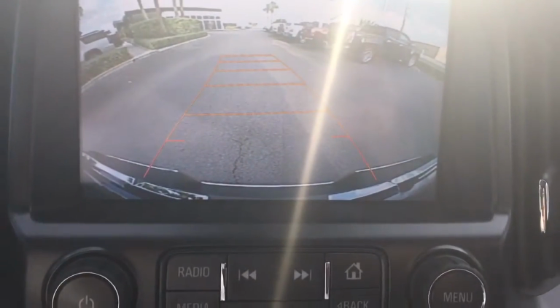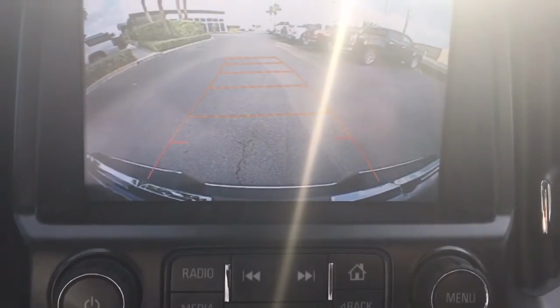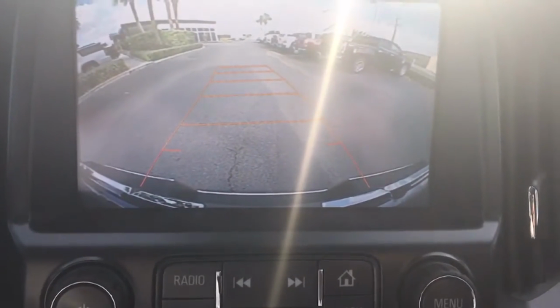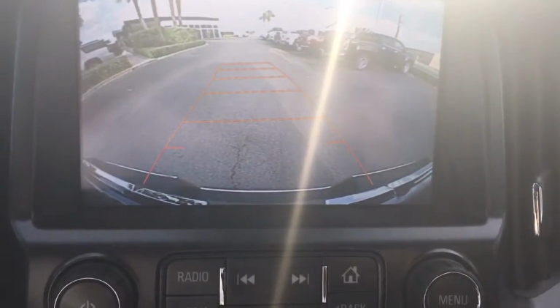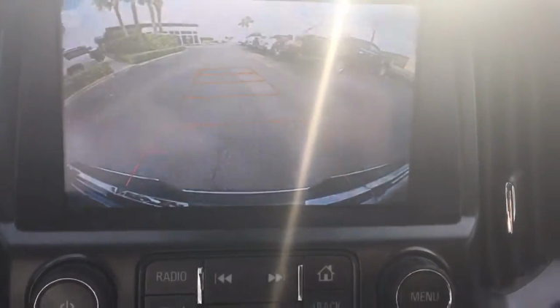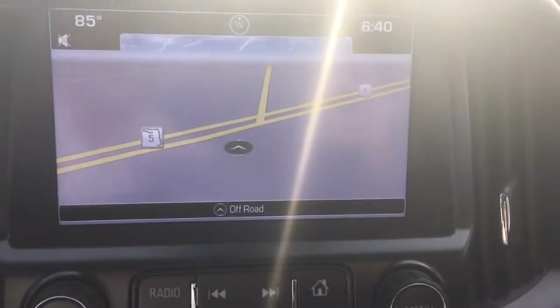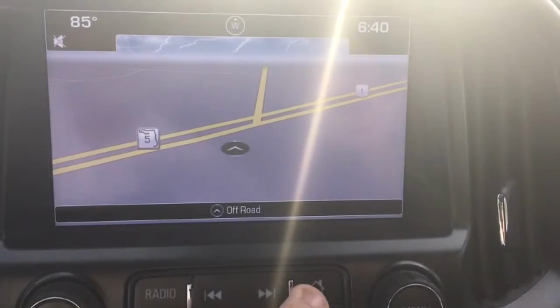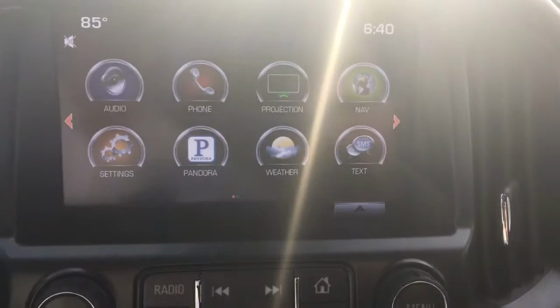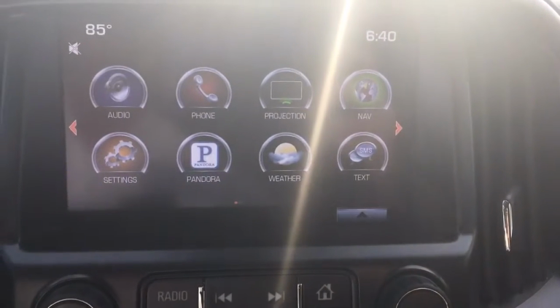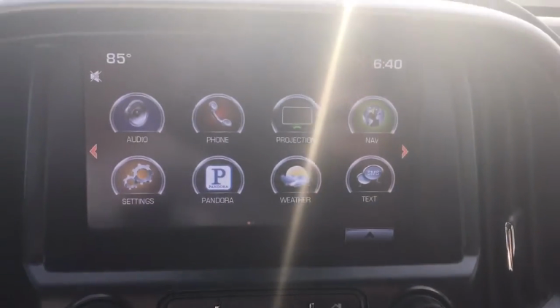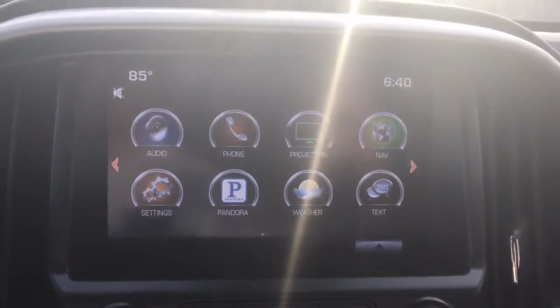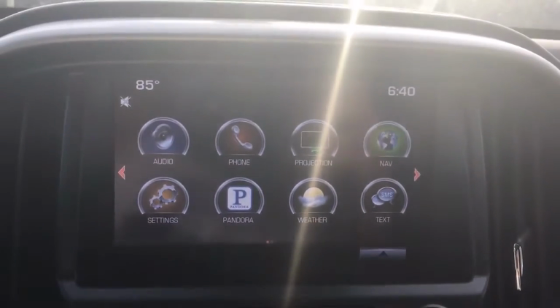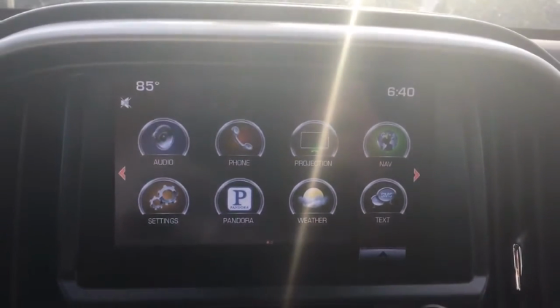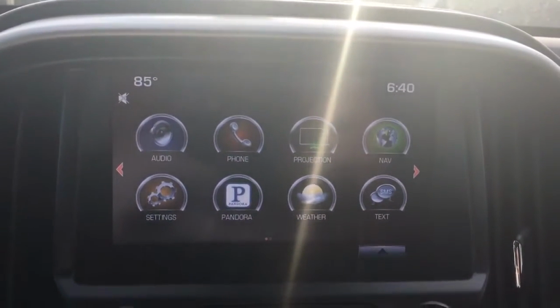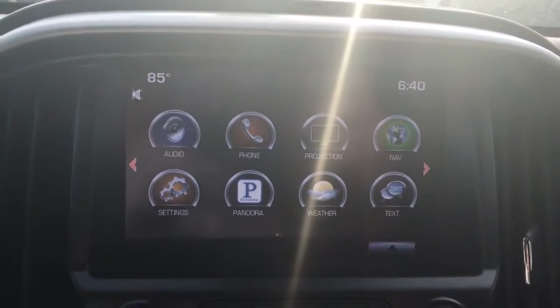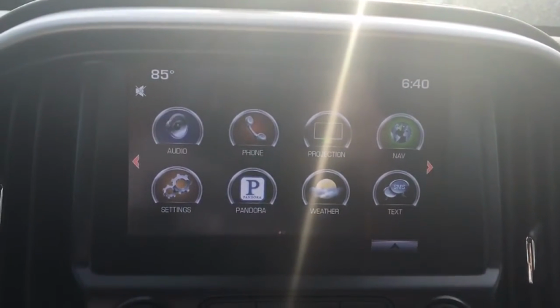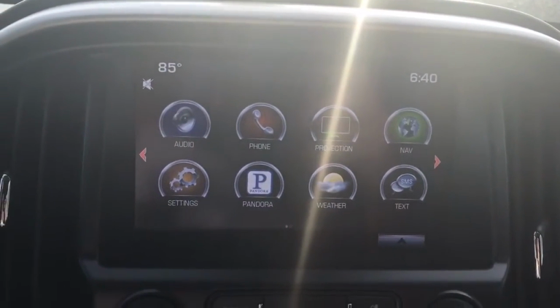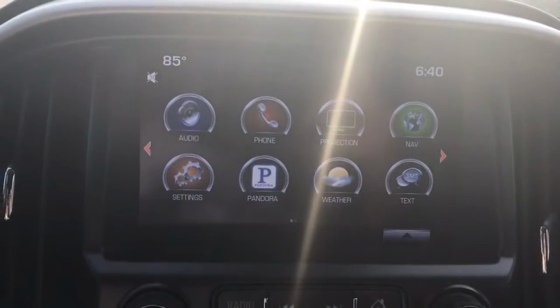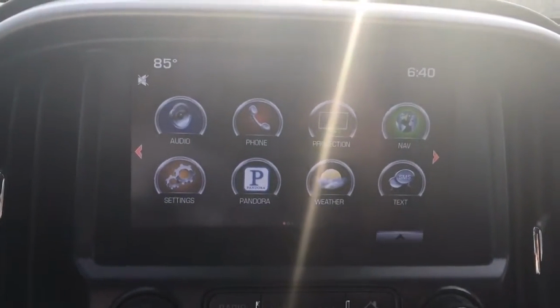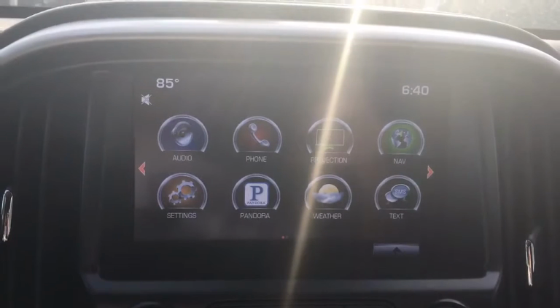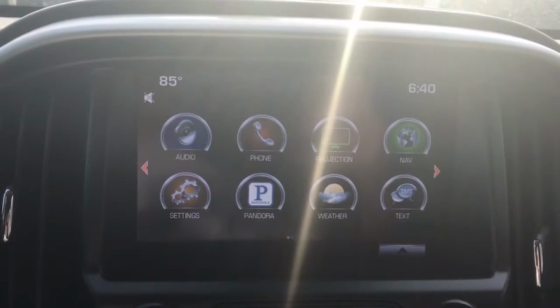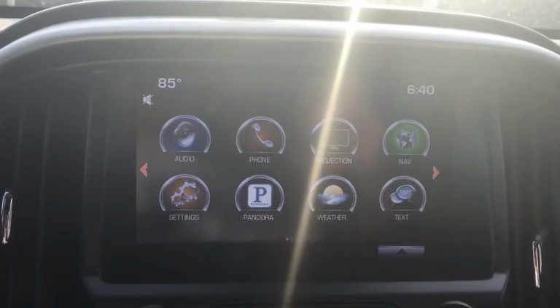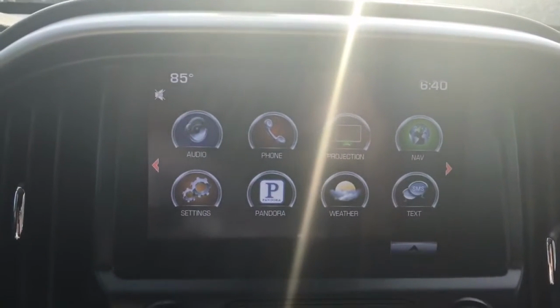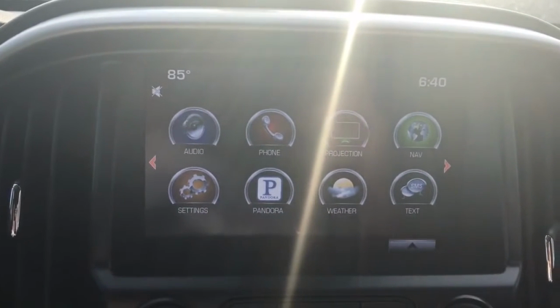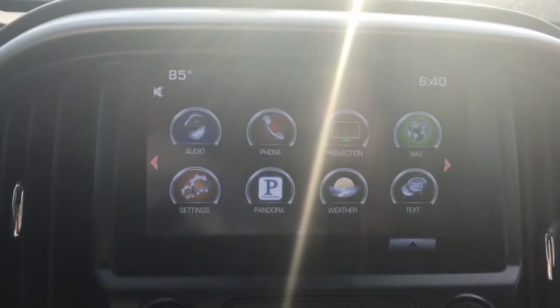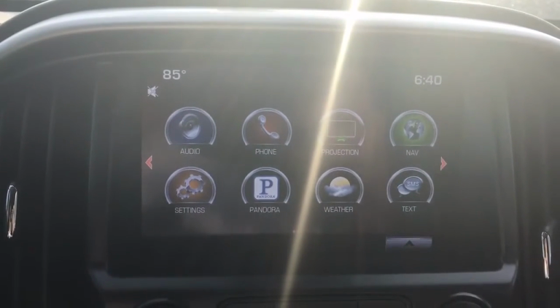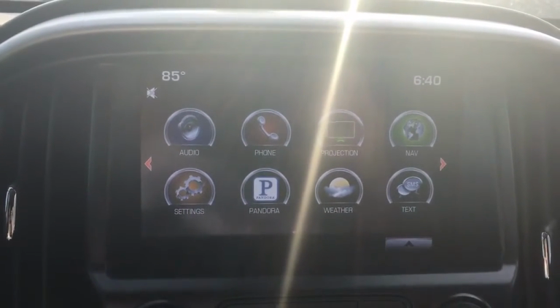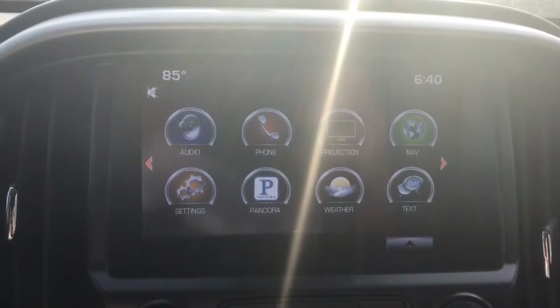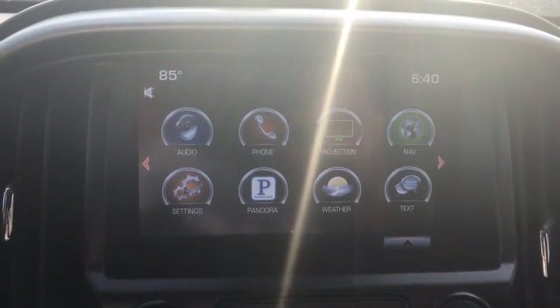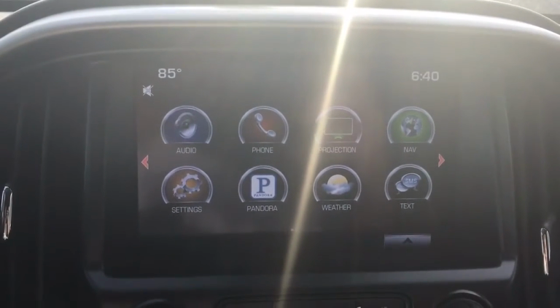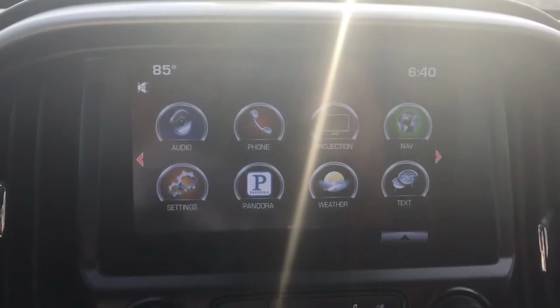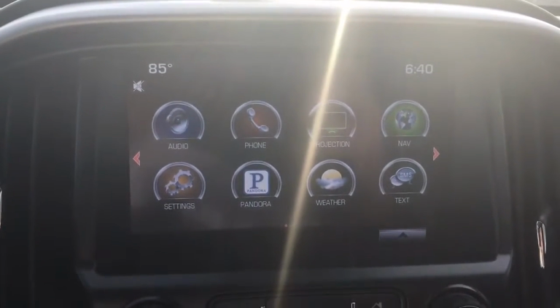This vehicle is connected by OnStar's high-speed 4G connection. Press the blue OnStar button to learn more. This vehicle also has Wi-Fi connected through OnStar — you can connect up to seven devices within 50 feet of your vehicle.